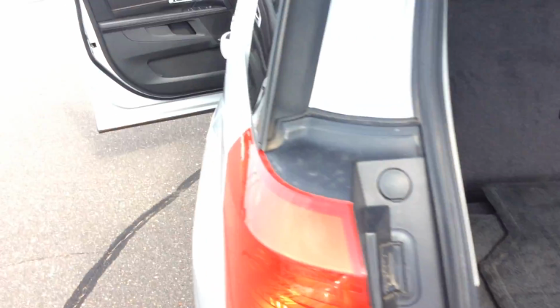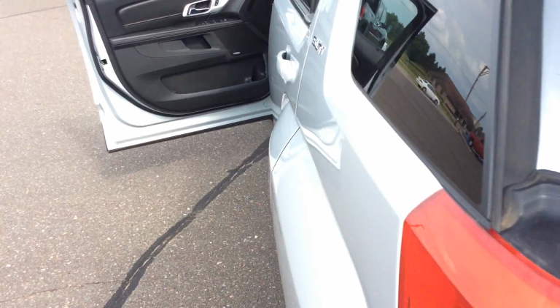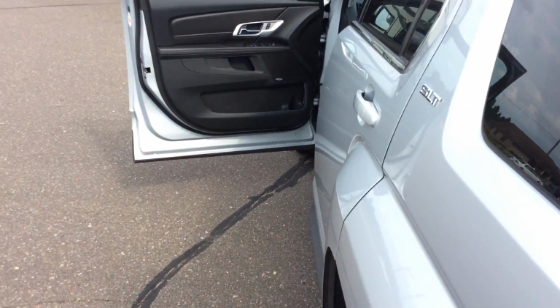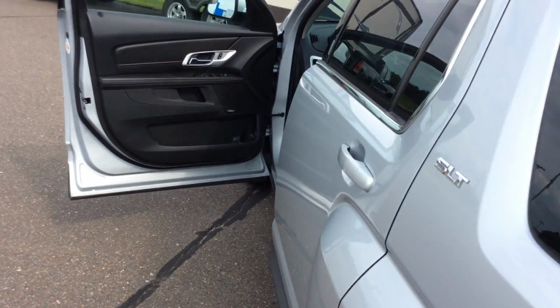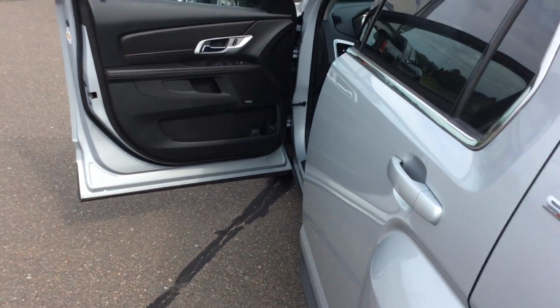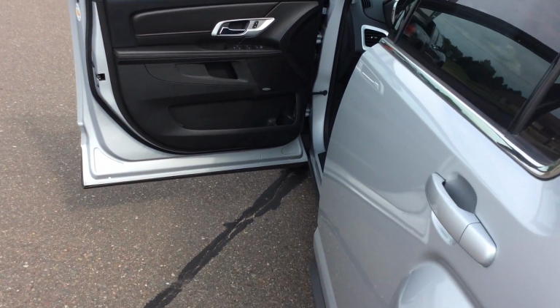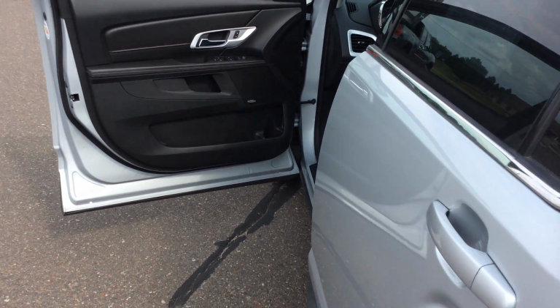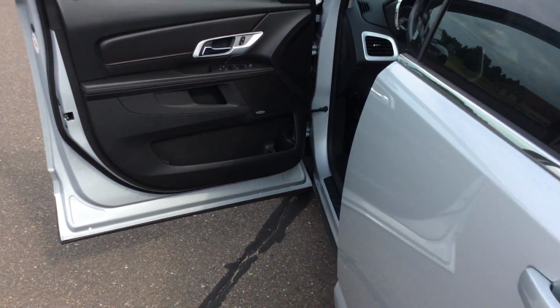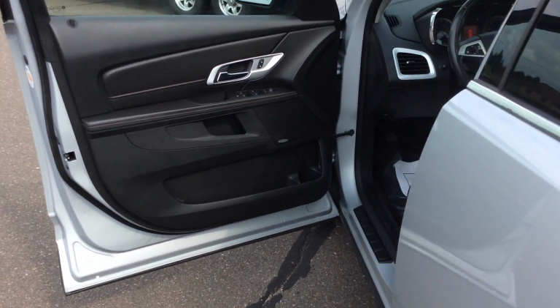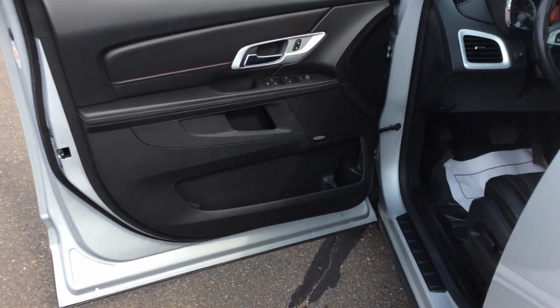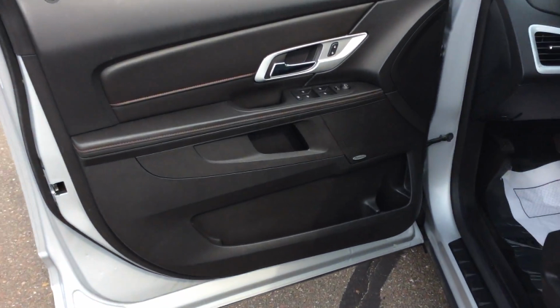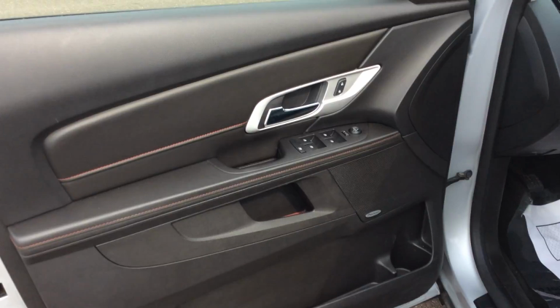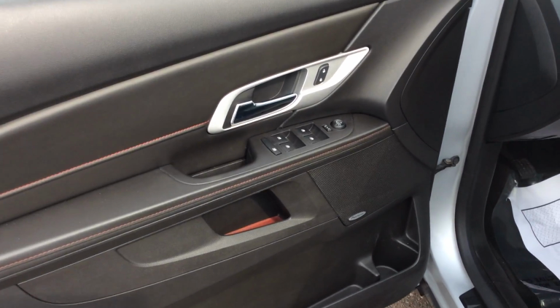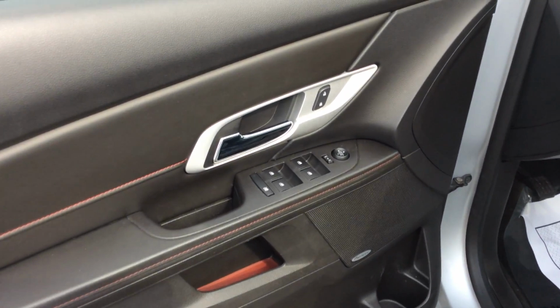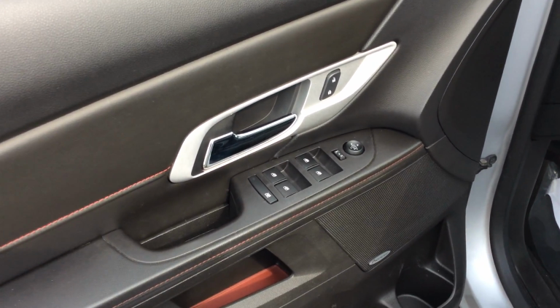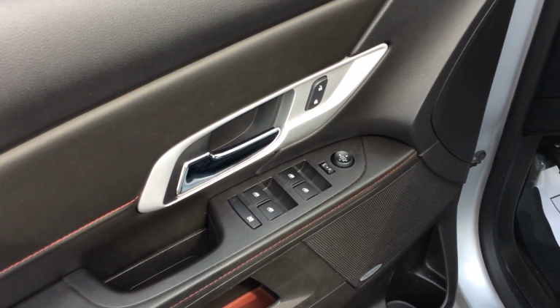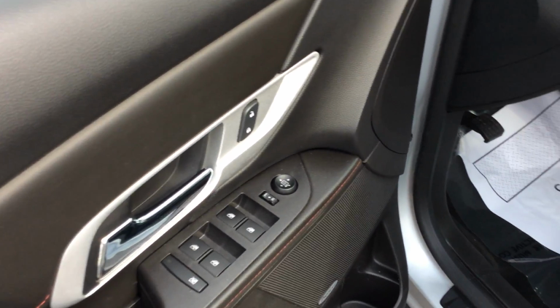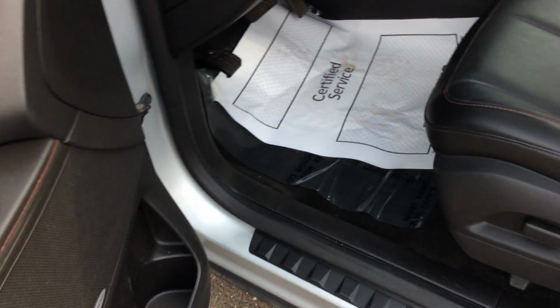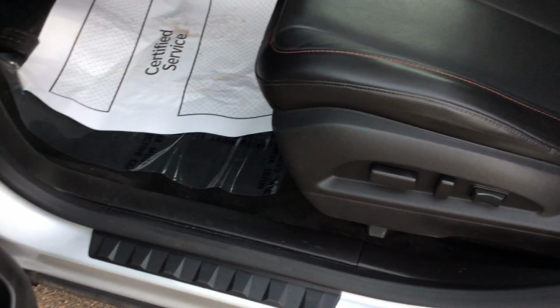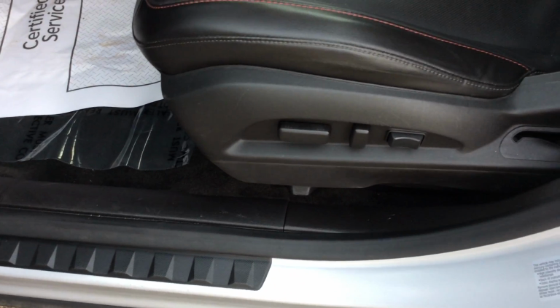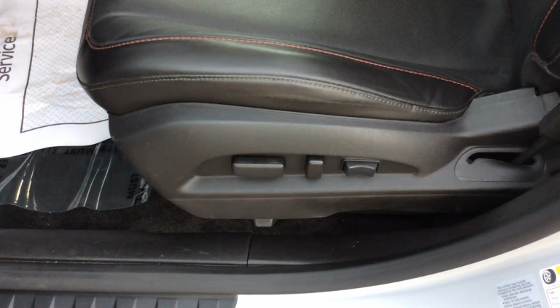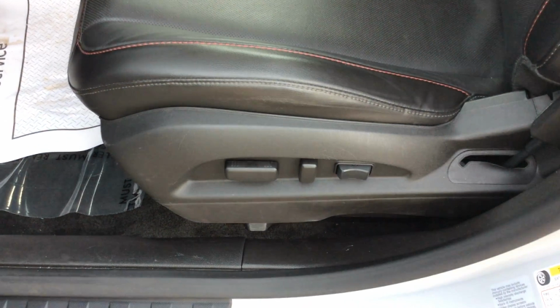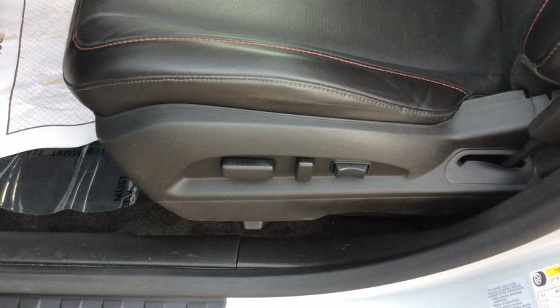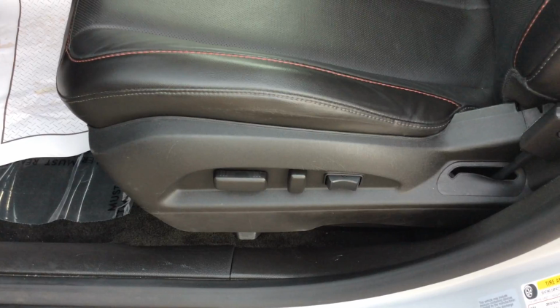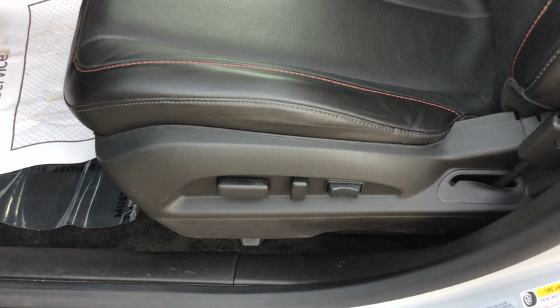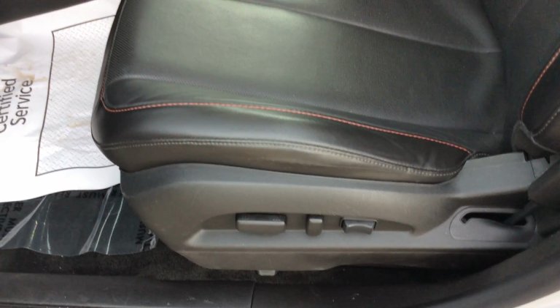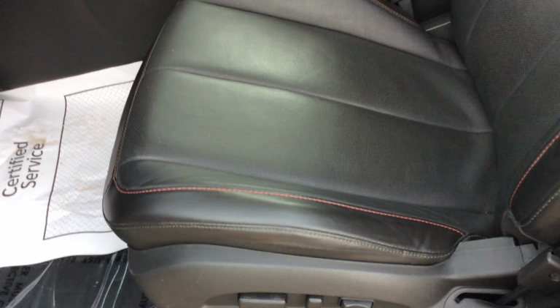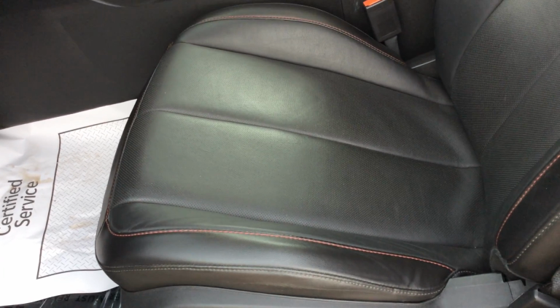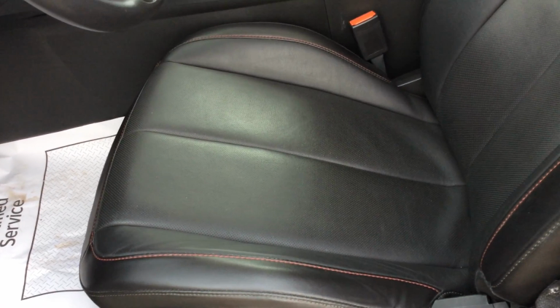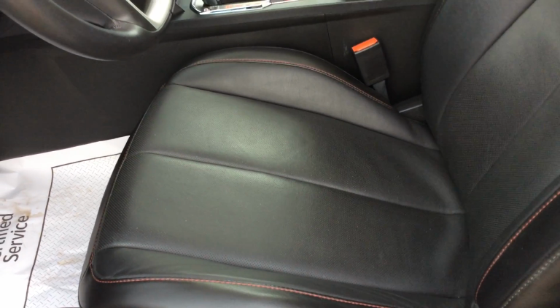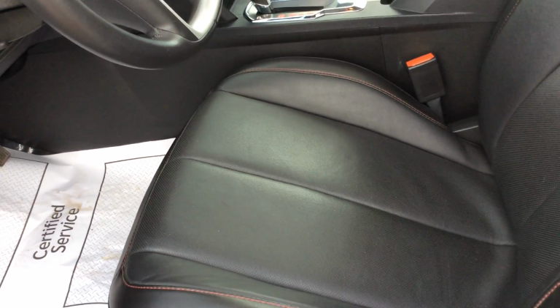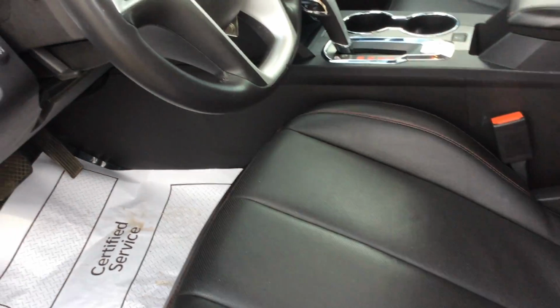Coming up to the driver's part of the vehicle, obviously I'm going to have power windows, locks, and mirrors, but I also have the power driver's seat with the lumbar support. And the seats are leather on this.